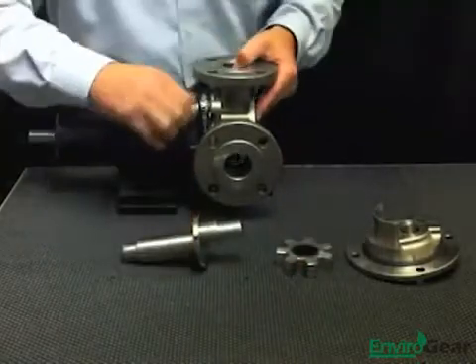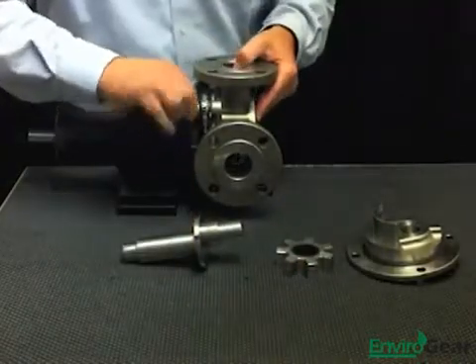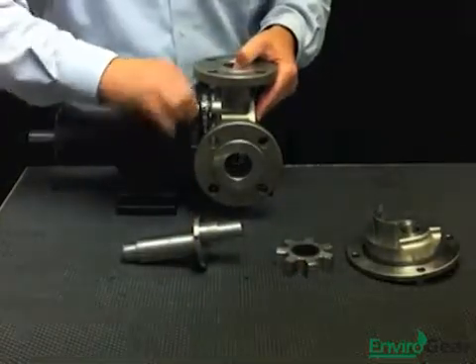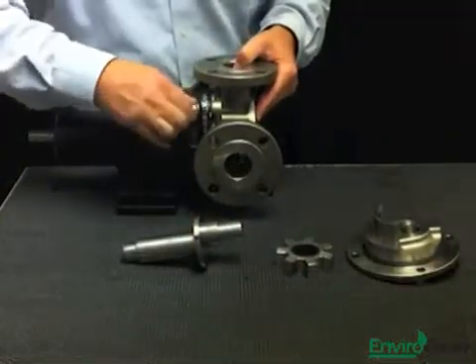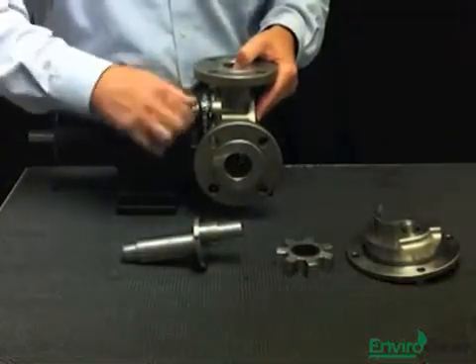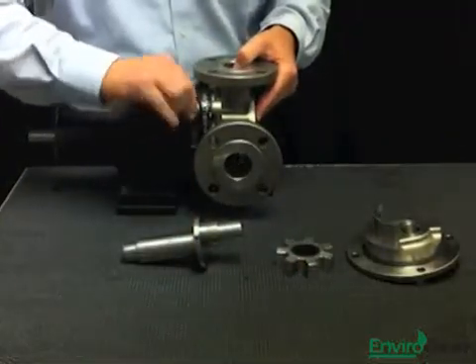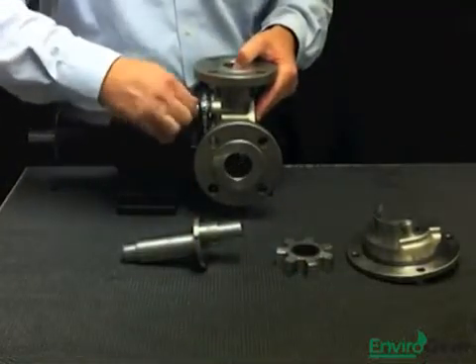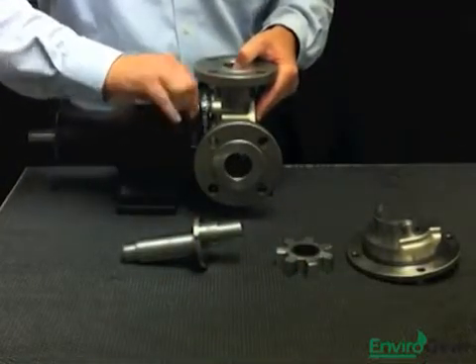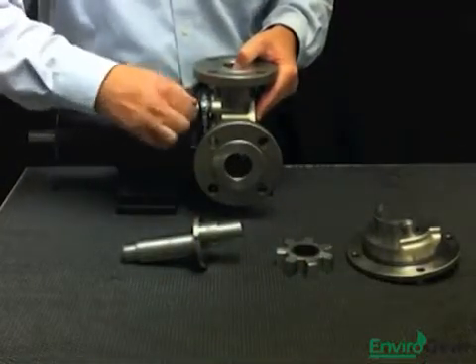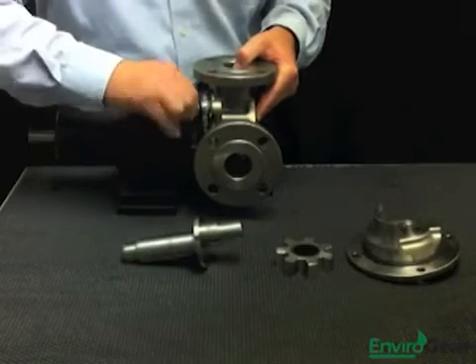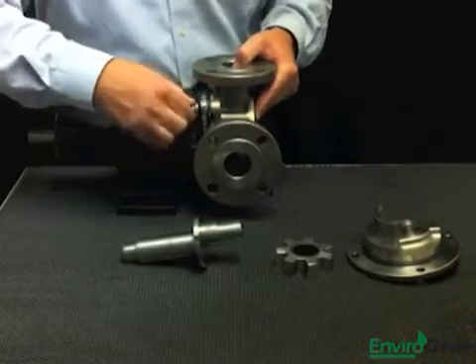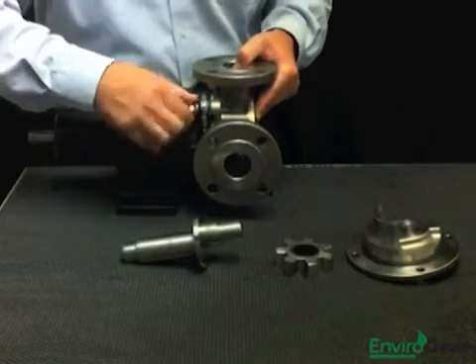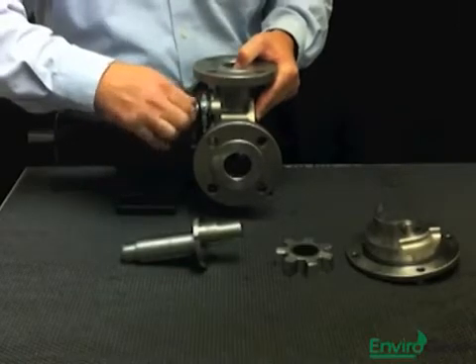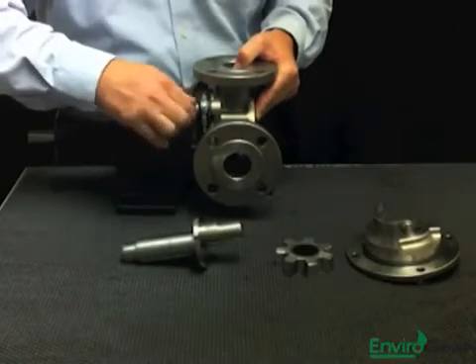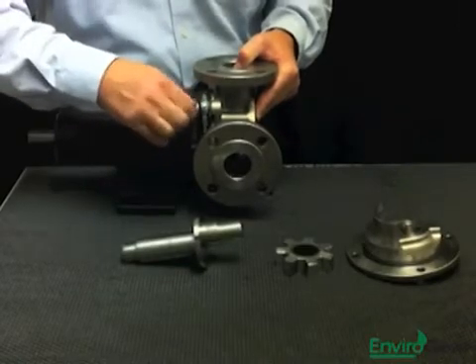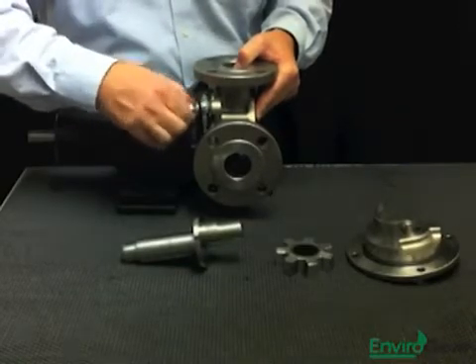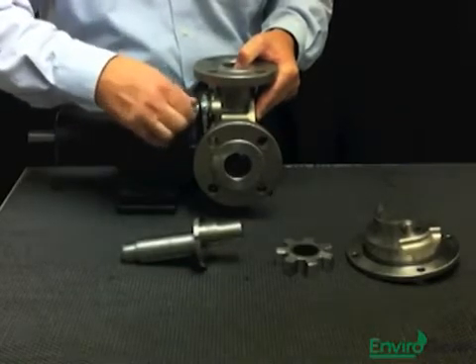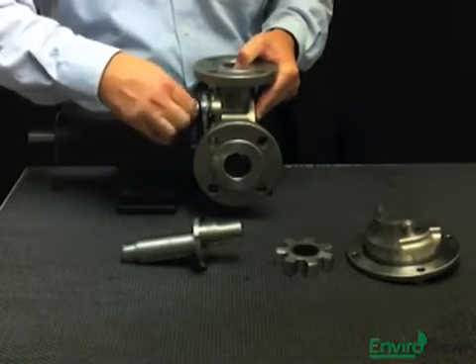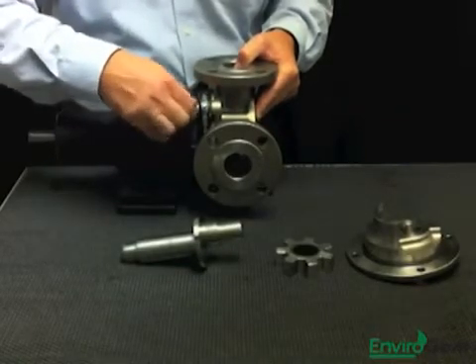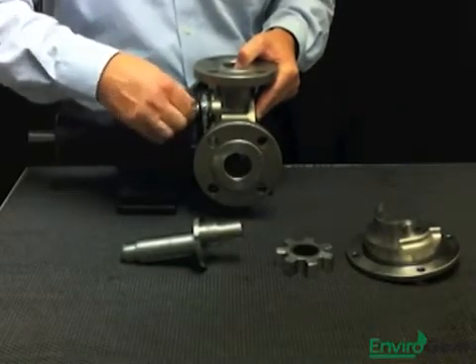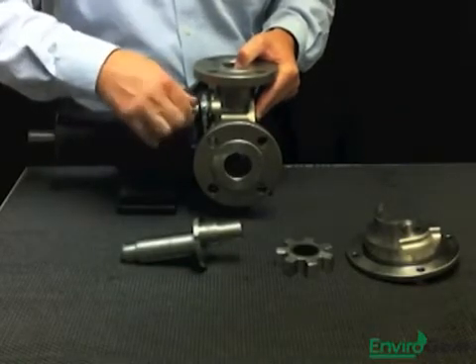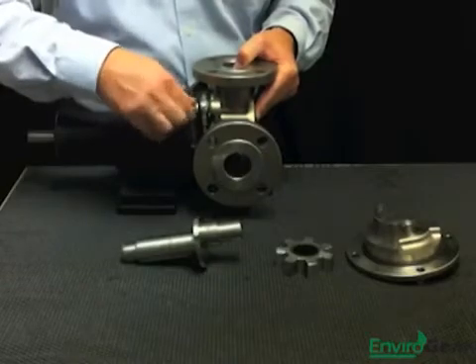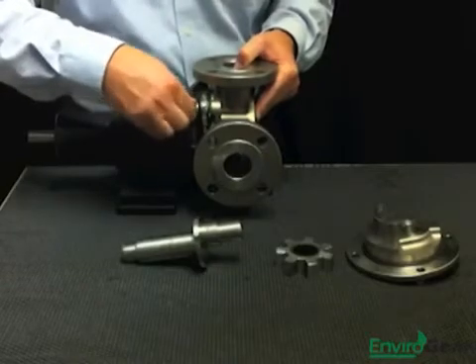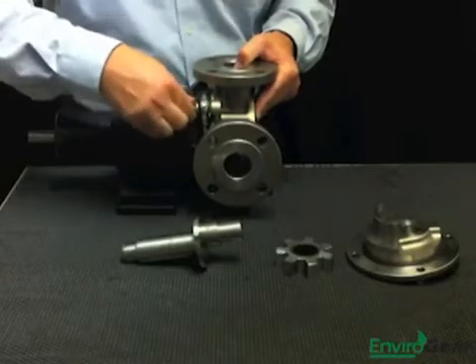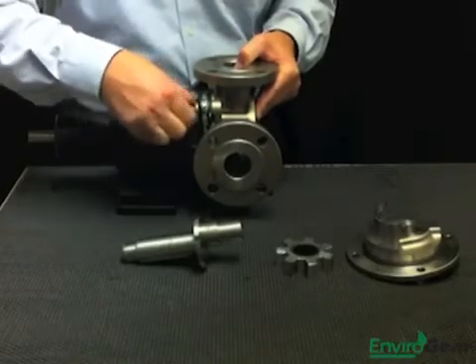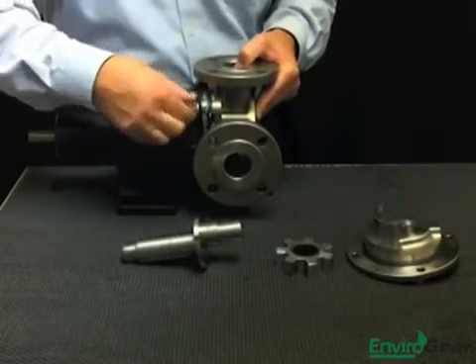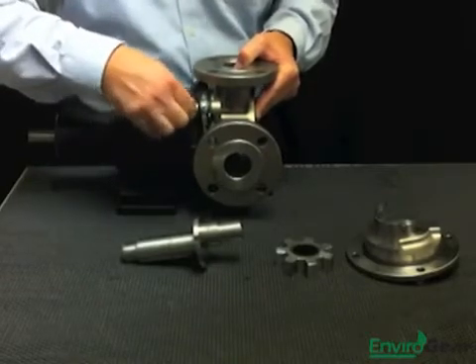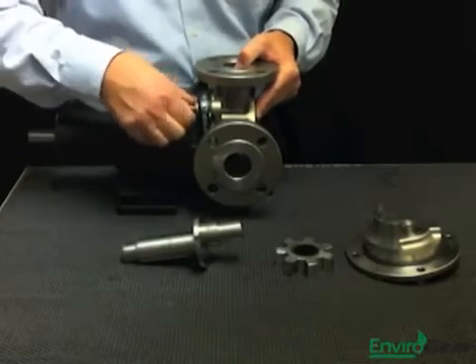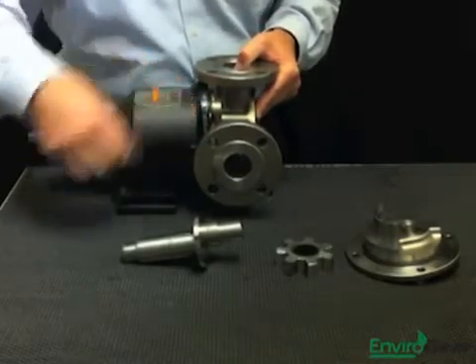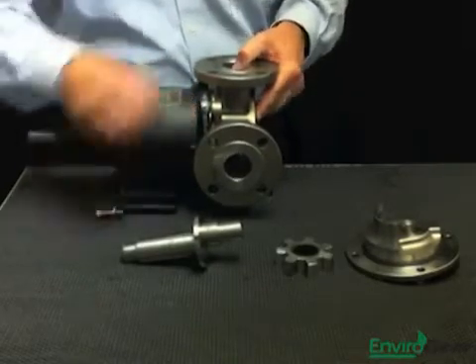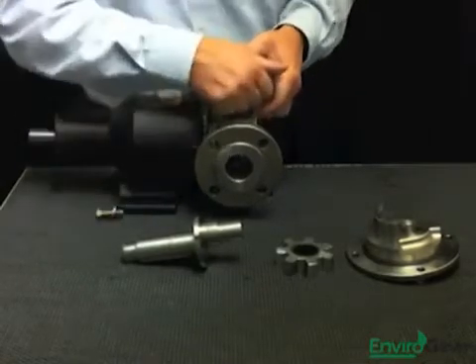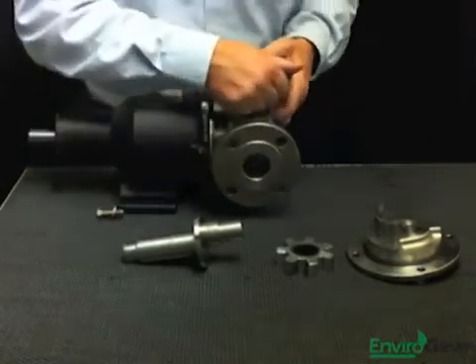Continuing to disassemble the pump, I take the casing off. Casings are available with a variety of pipe connections, either threaded or flanged. We also have the option of side-ported casings. The casings can be rotated to accommodate your current piping arrangement.